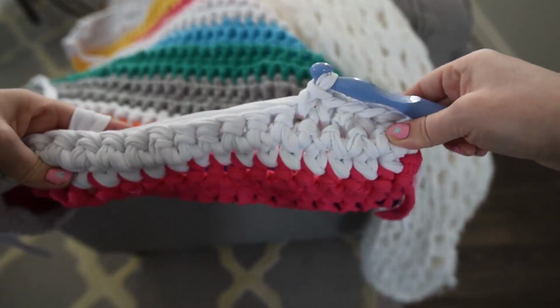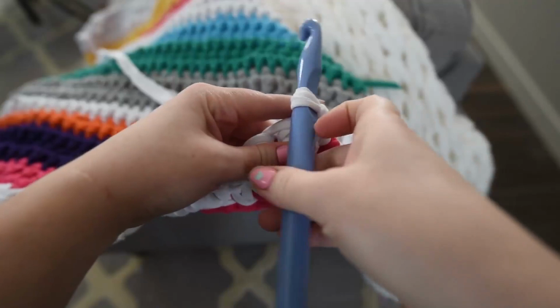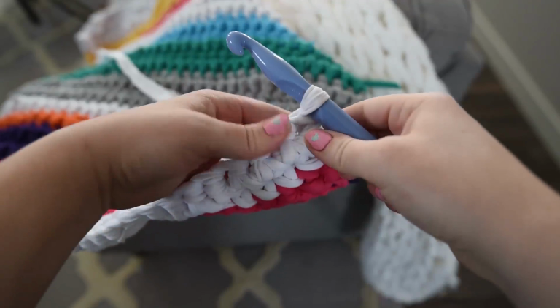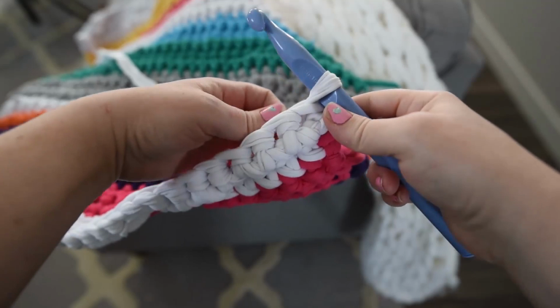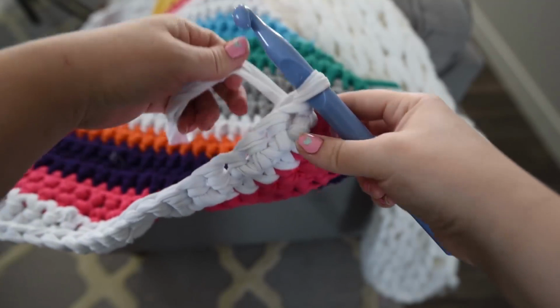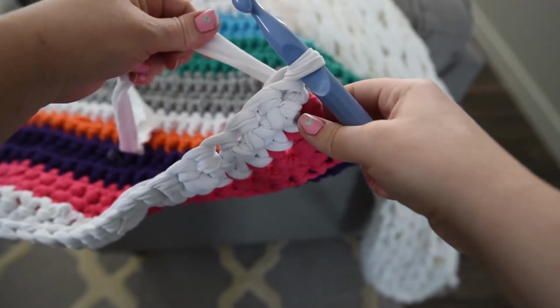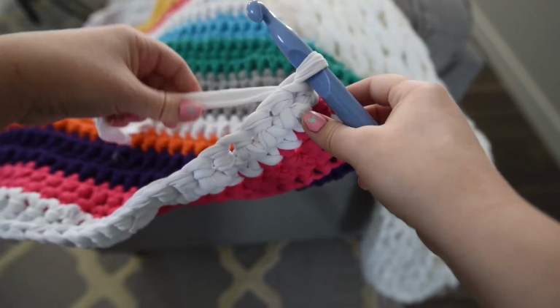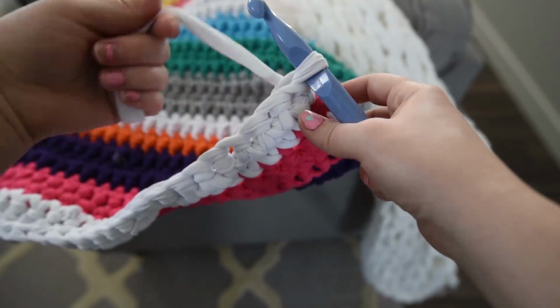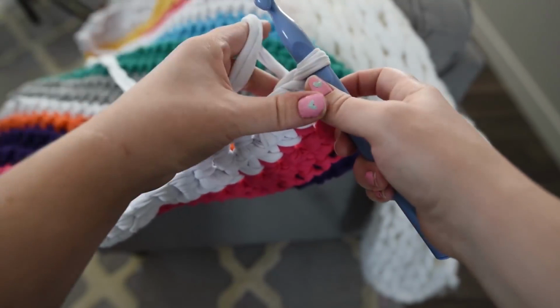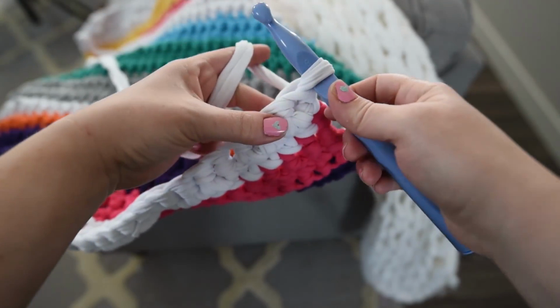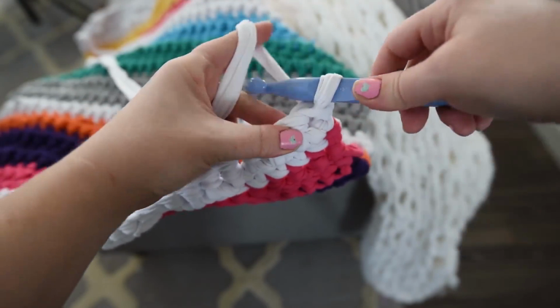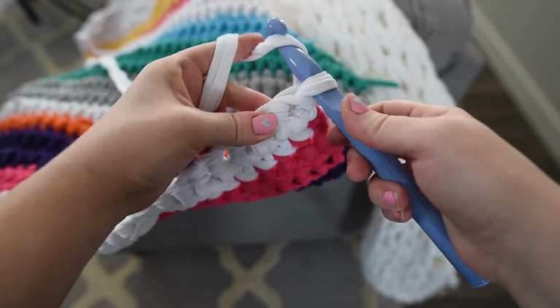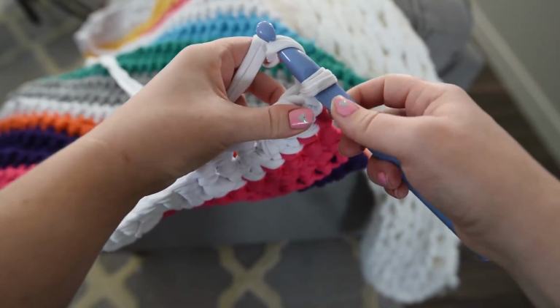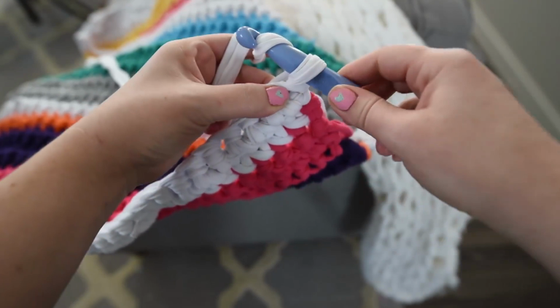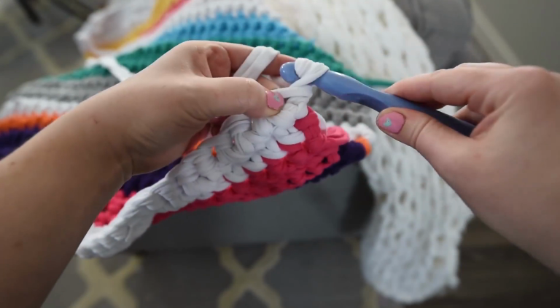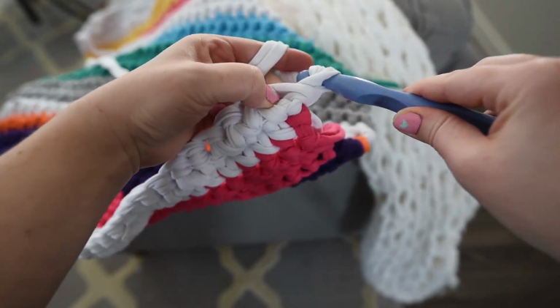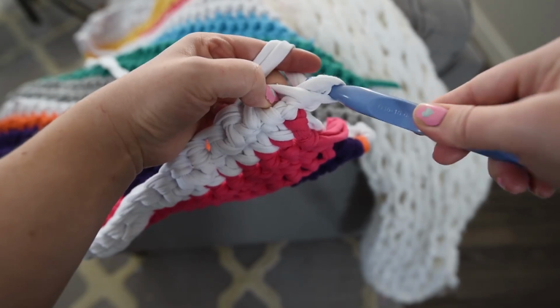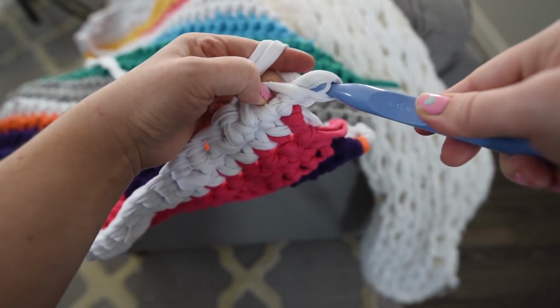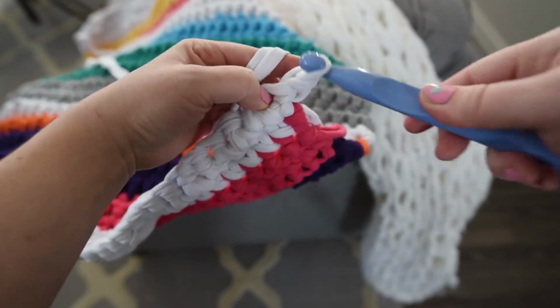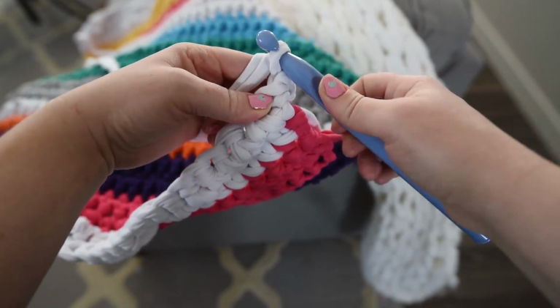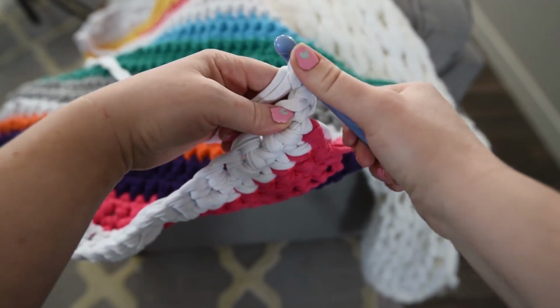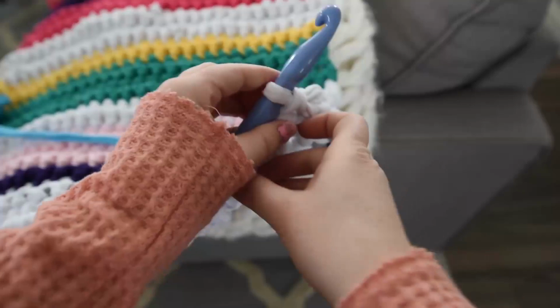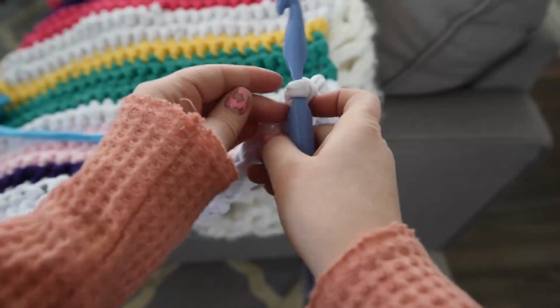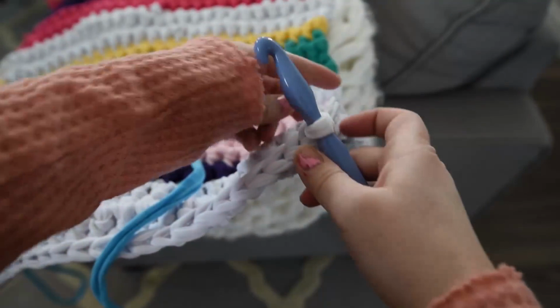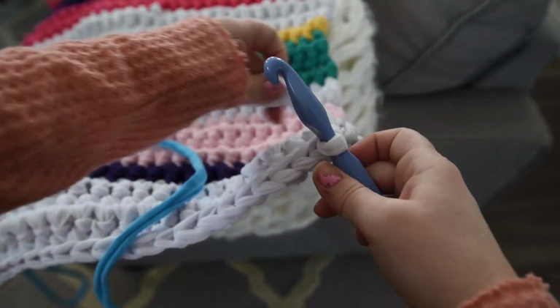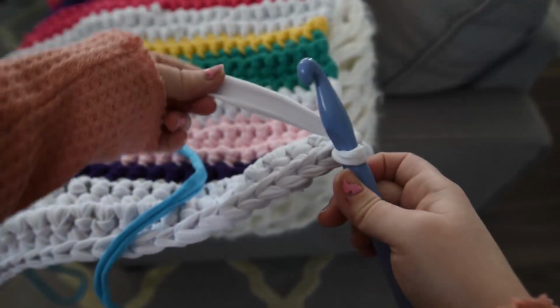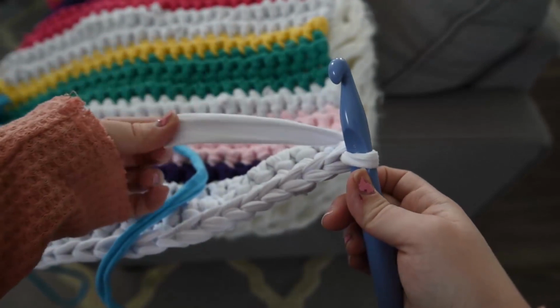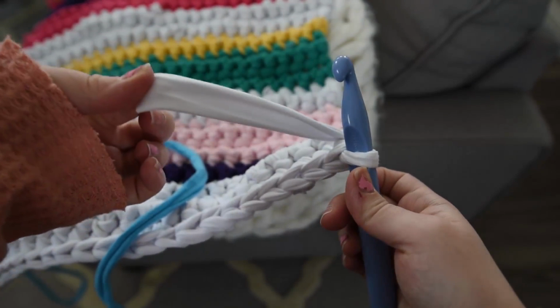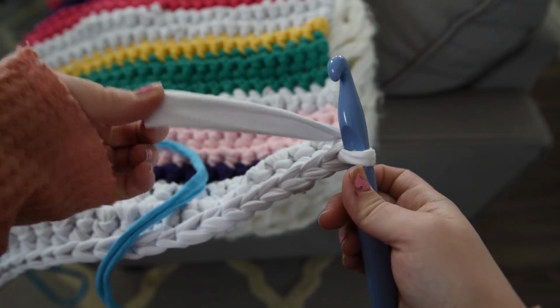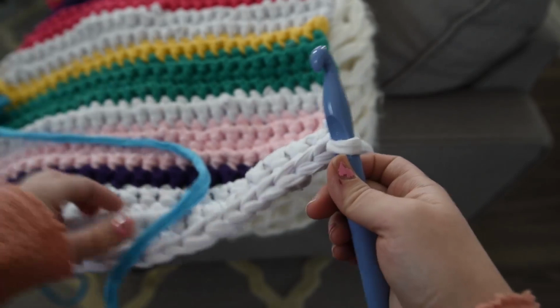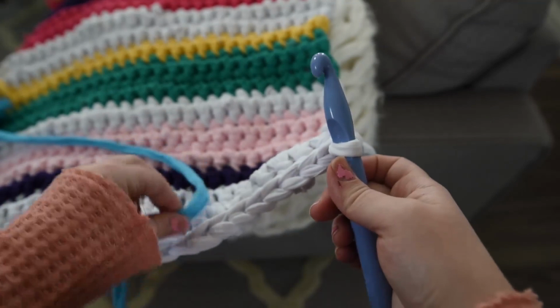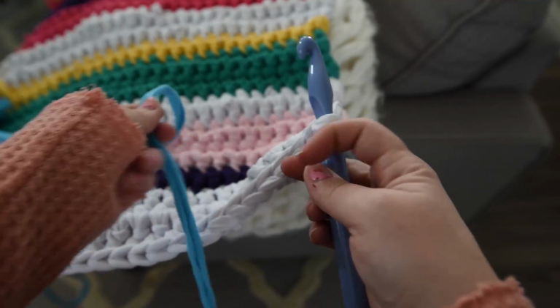Now turn your work again. Chain 1 and then single crochet into each single crochet stitch below until you reach the end of your row. Continue like this, changing your yarn color as you wish to create stripes.